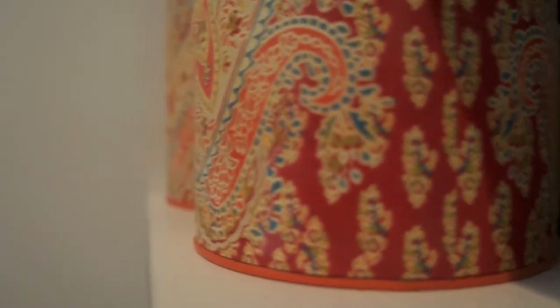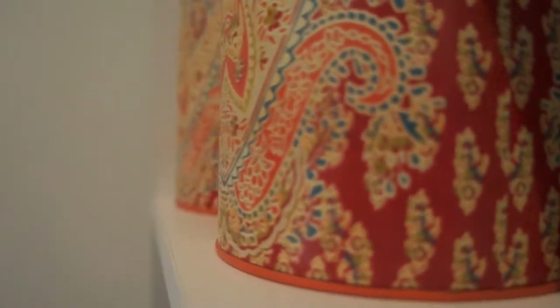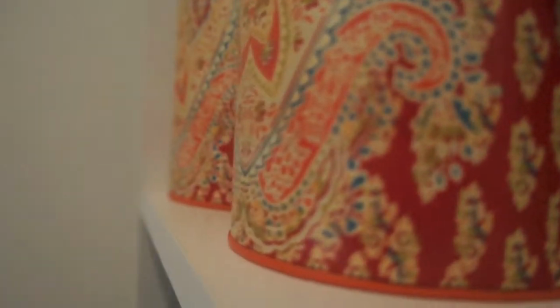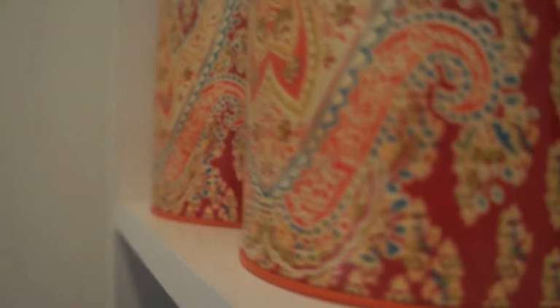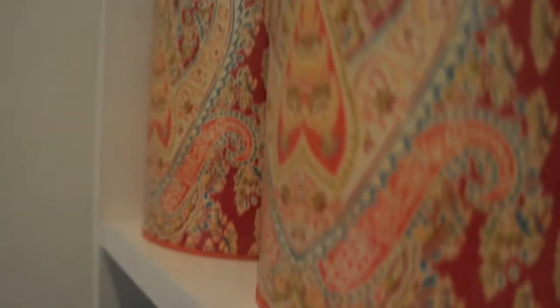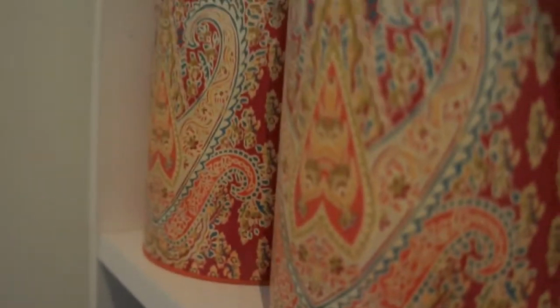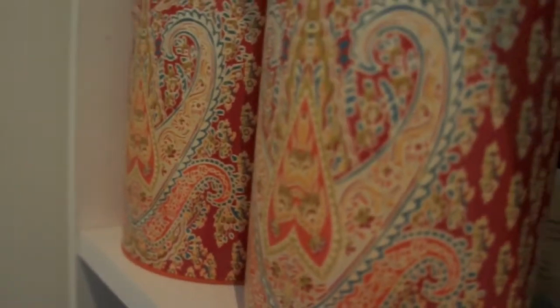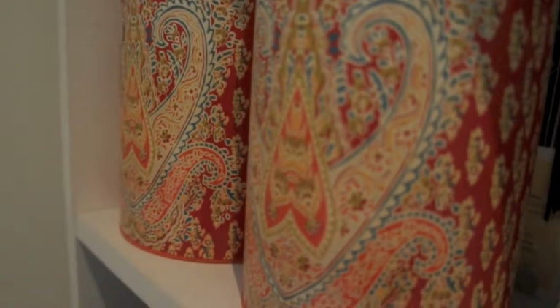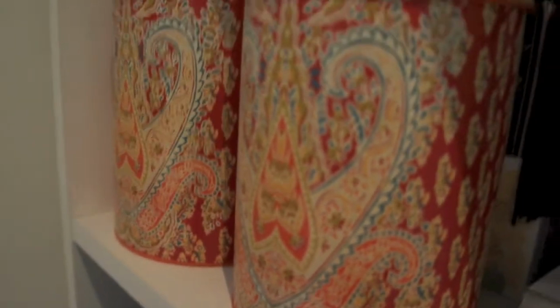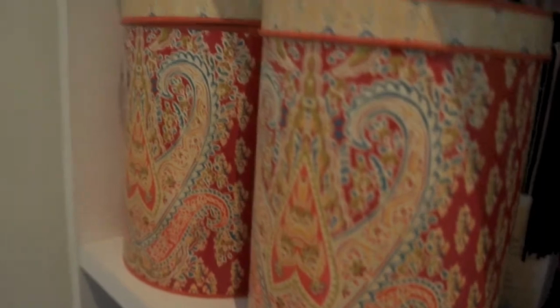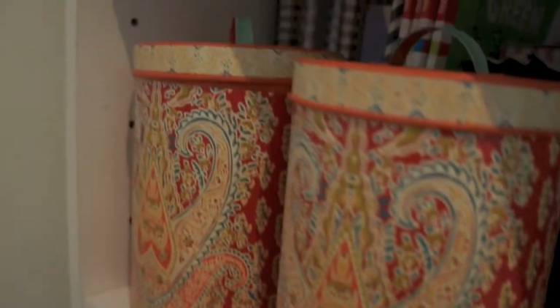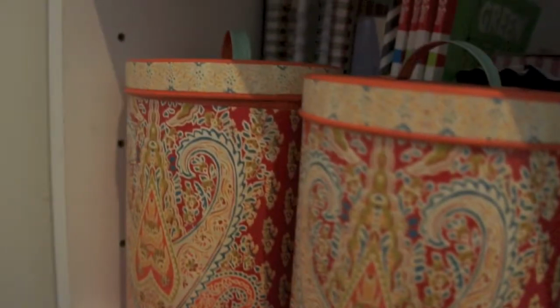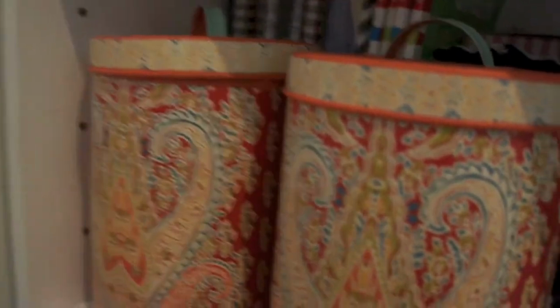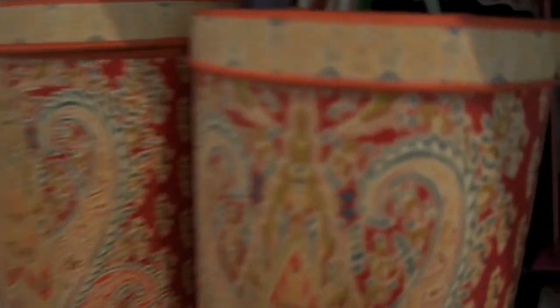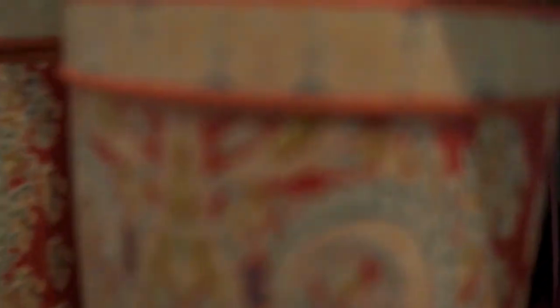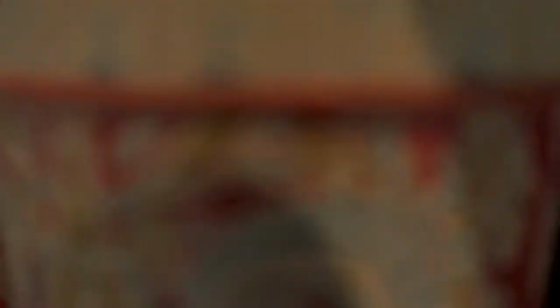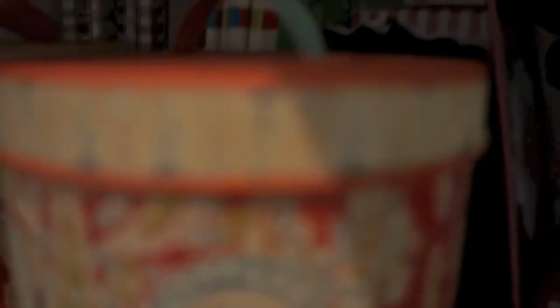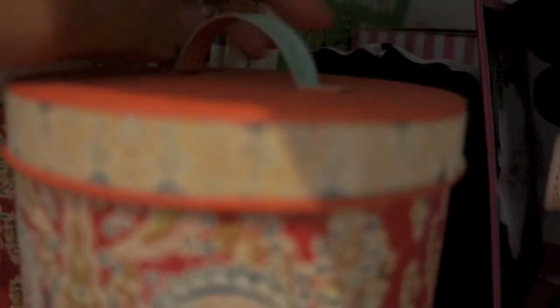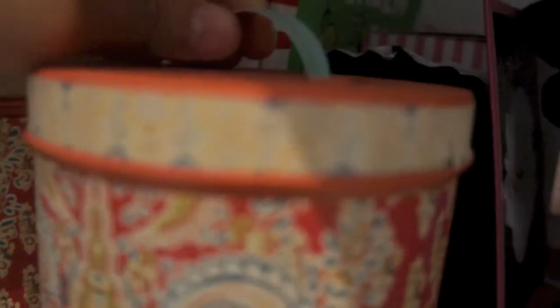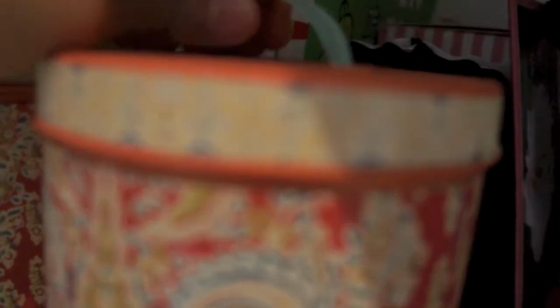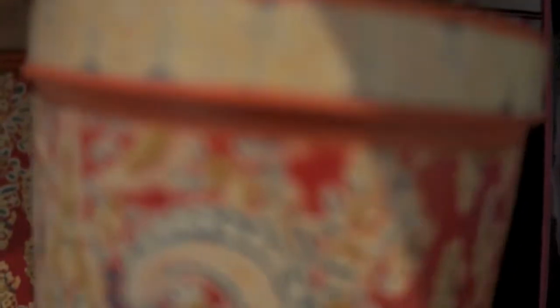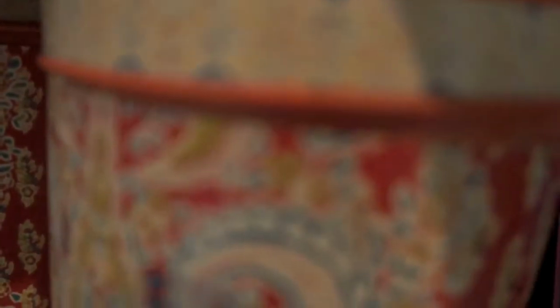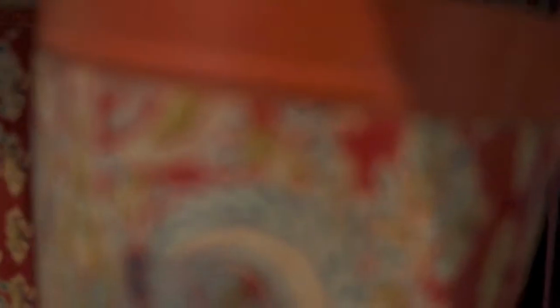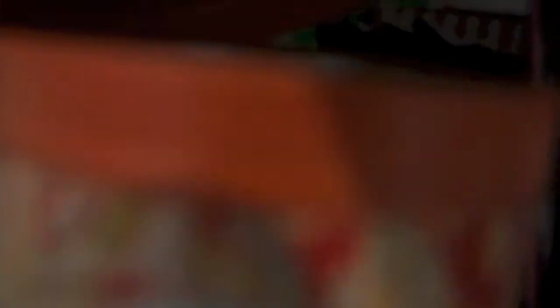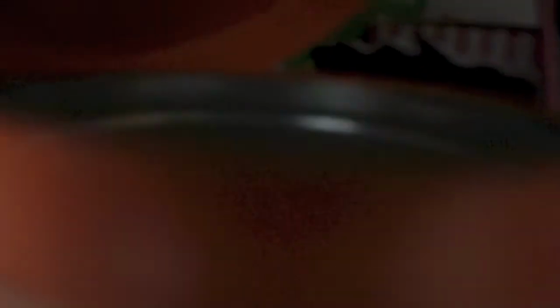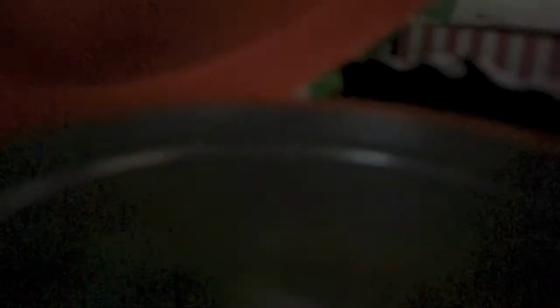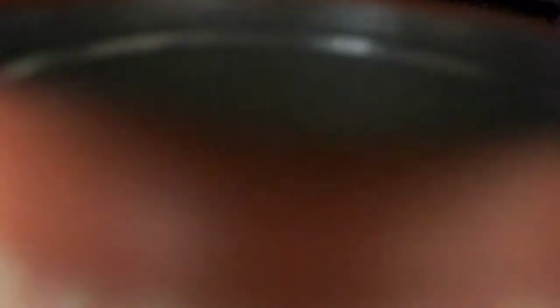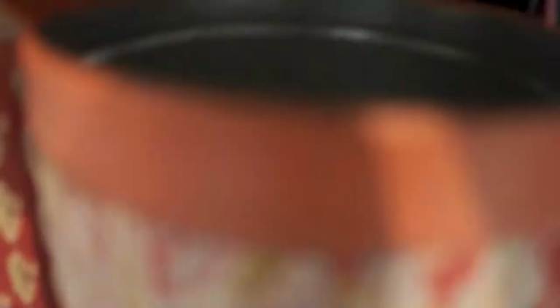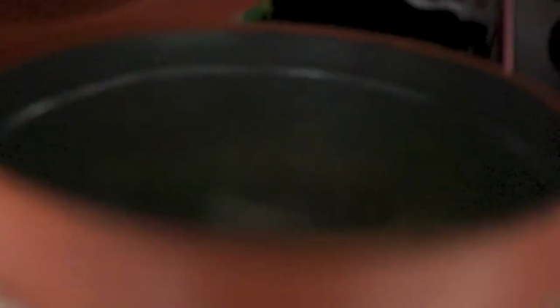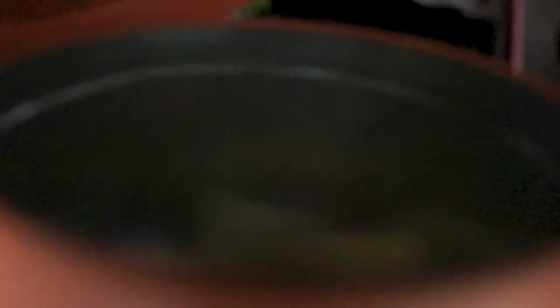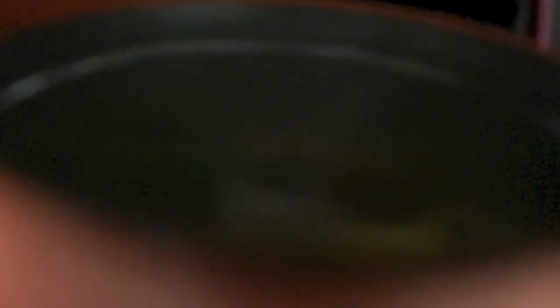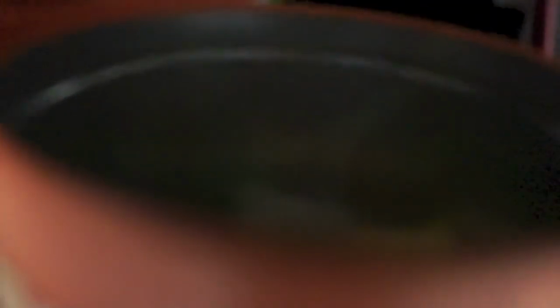These kitchen tins — it kind of feels like a Boho Indian vibe to me. It's good for storage and for coins, lollies, and other little things. It helps with organising the items.